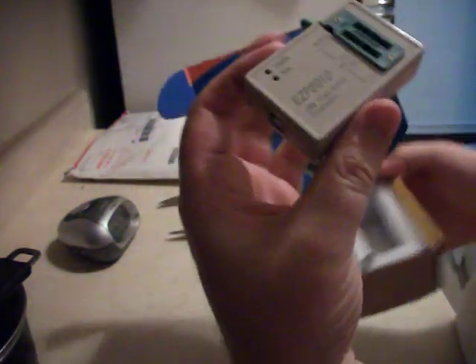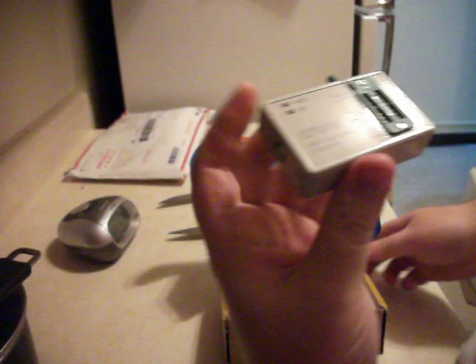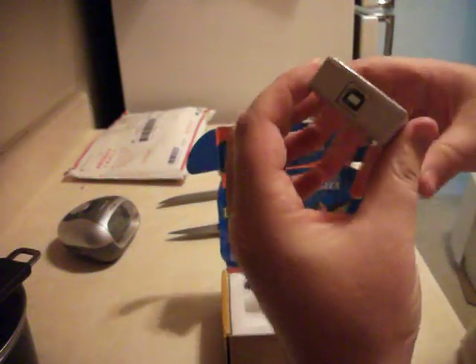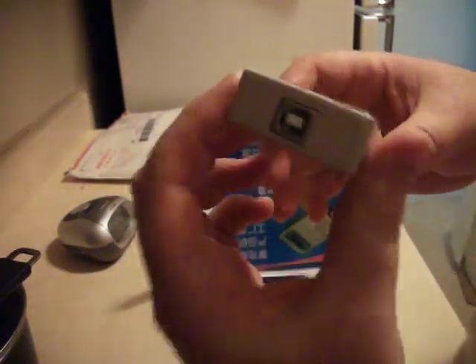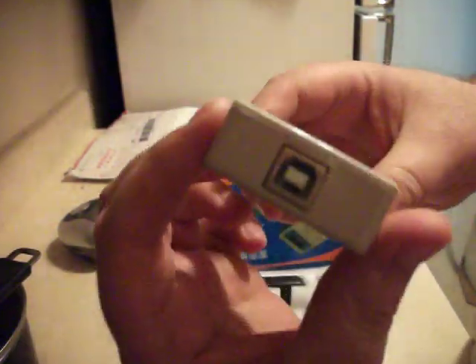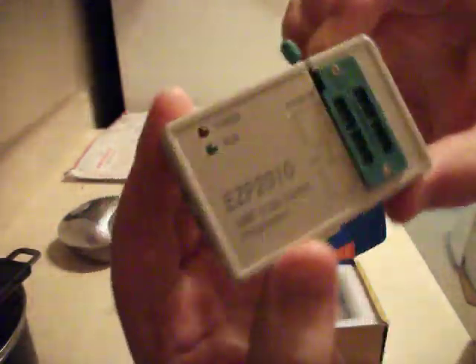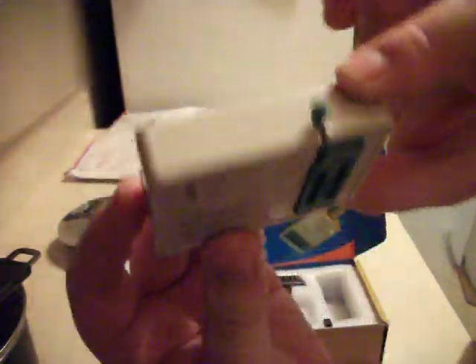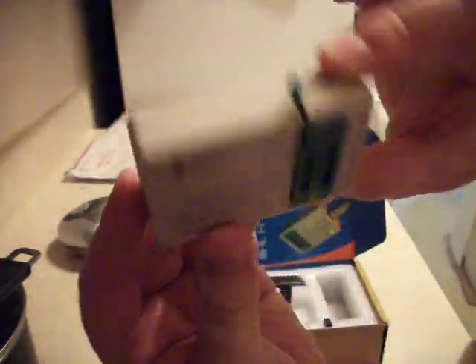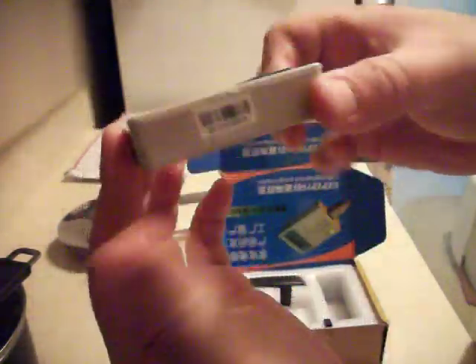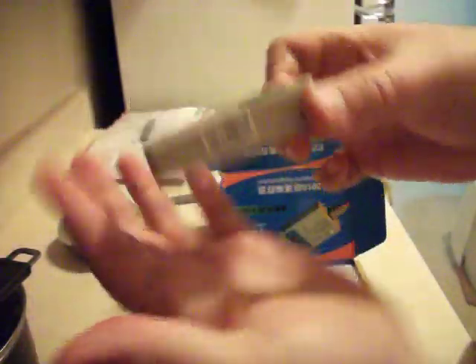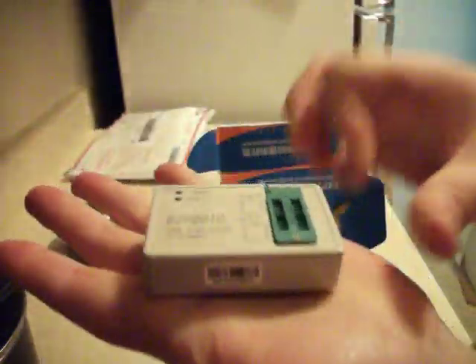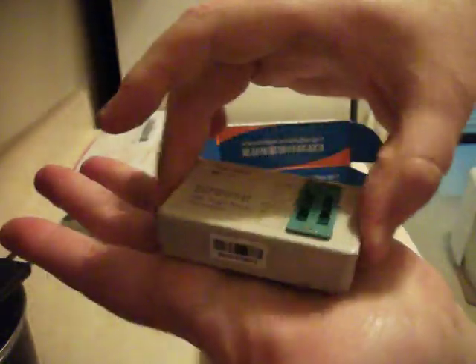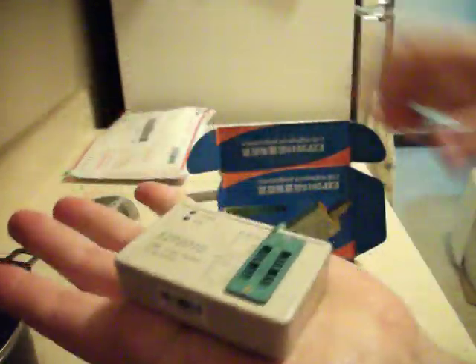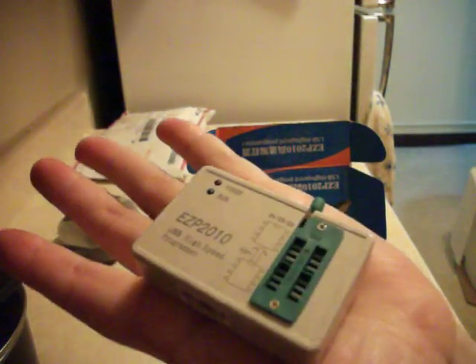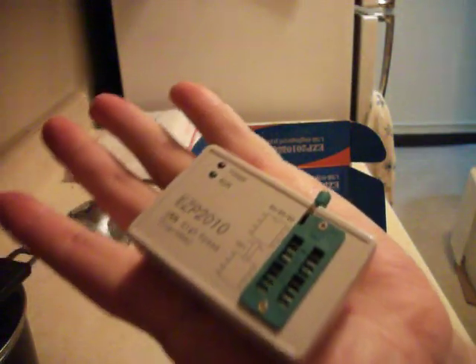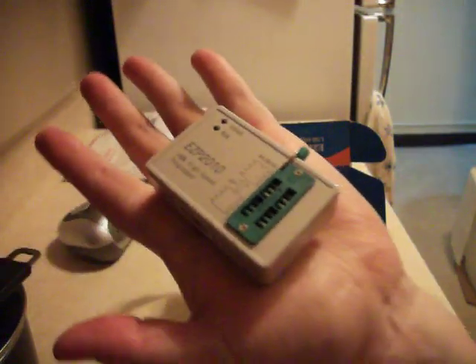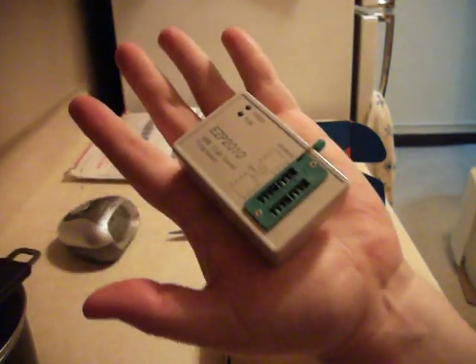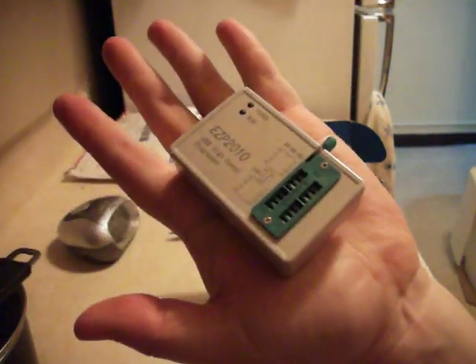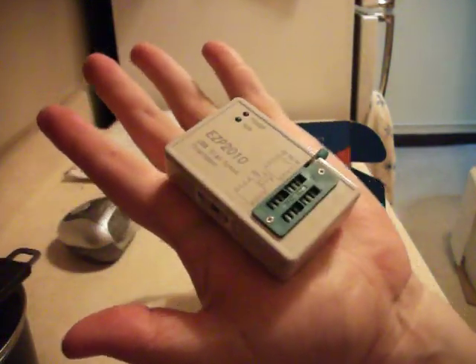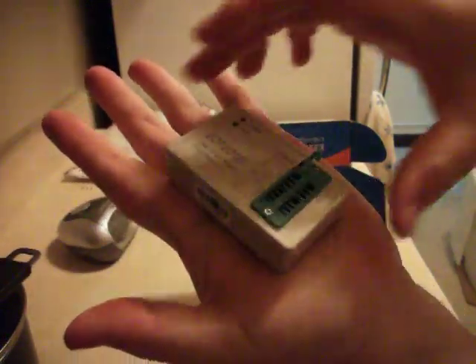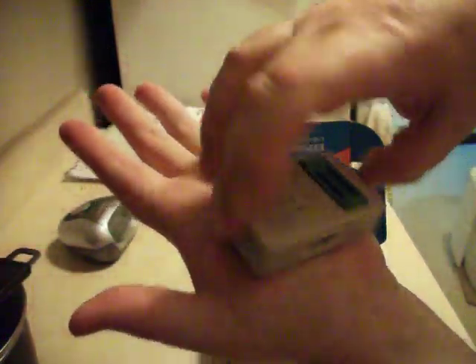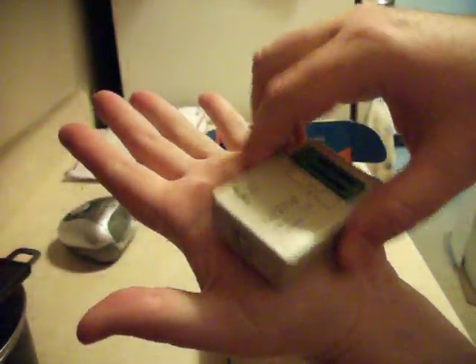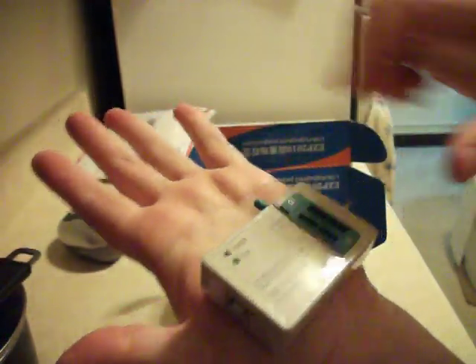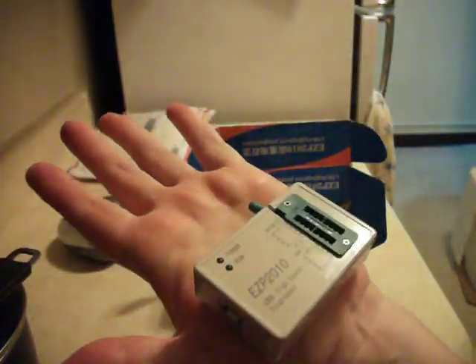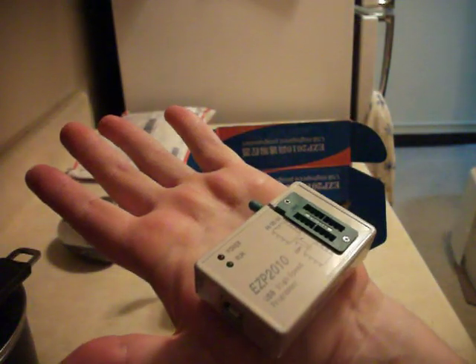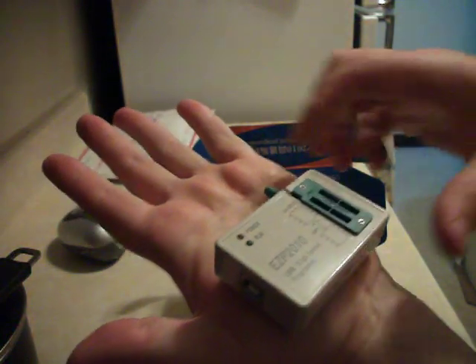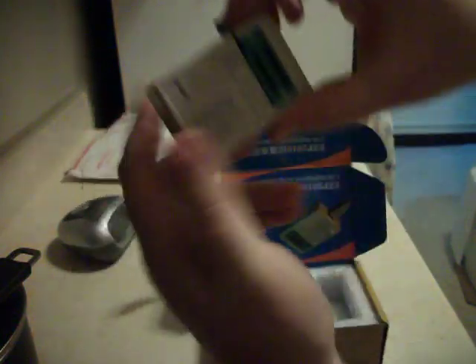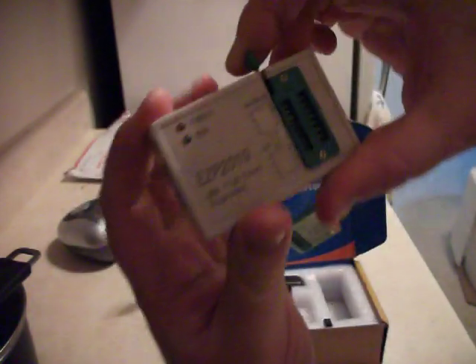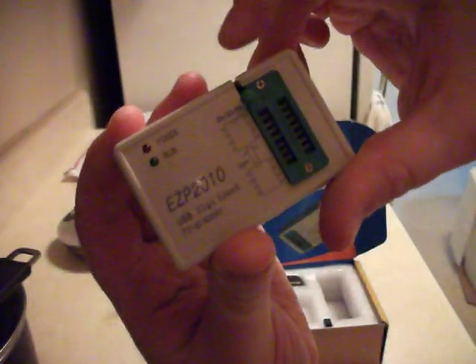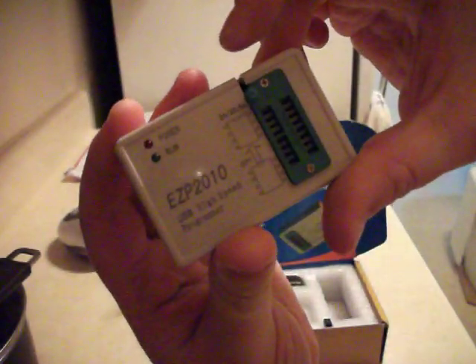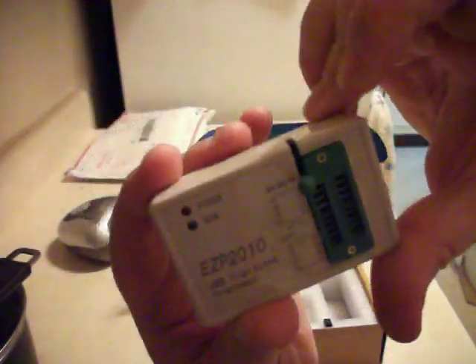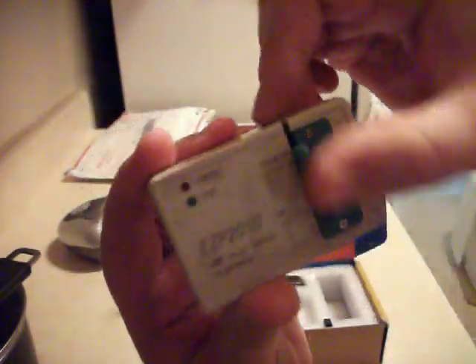The programmer itself — look how tiny this thing is. This is so funny. Okay, this is my hand. This is how small it is. You can fit two of them. Look at that. Beautiful, huh?